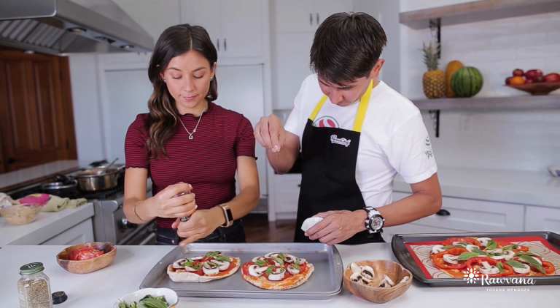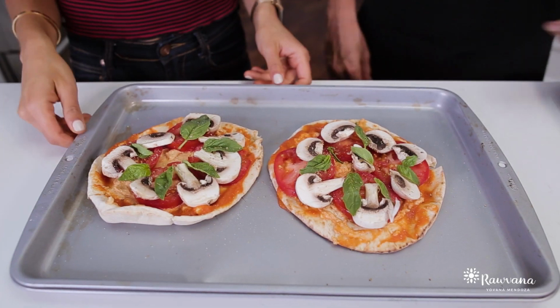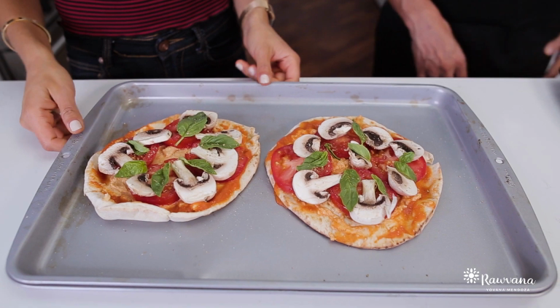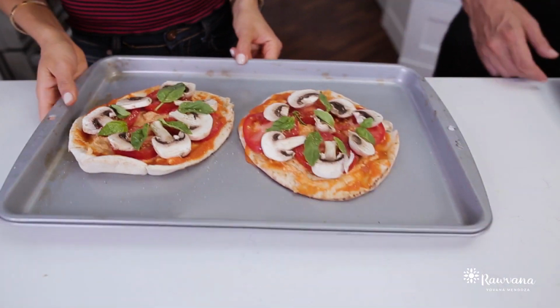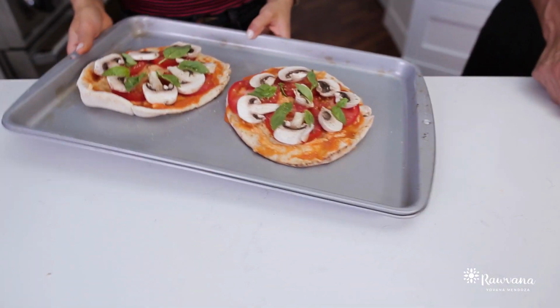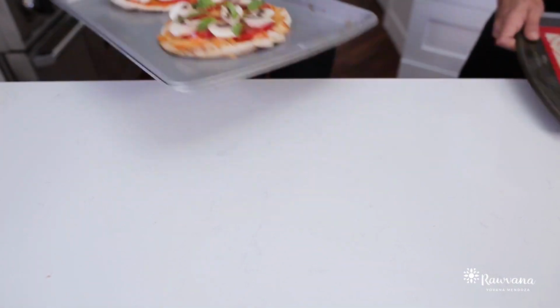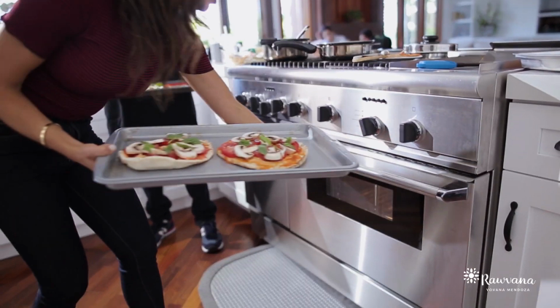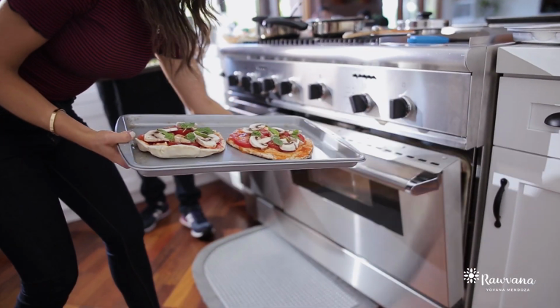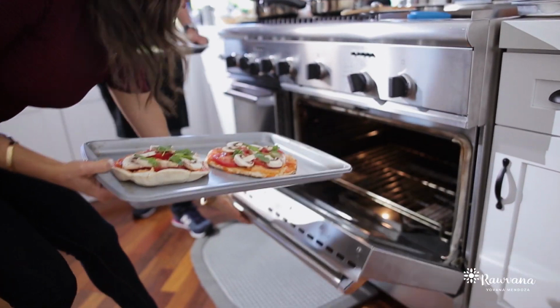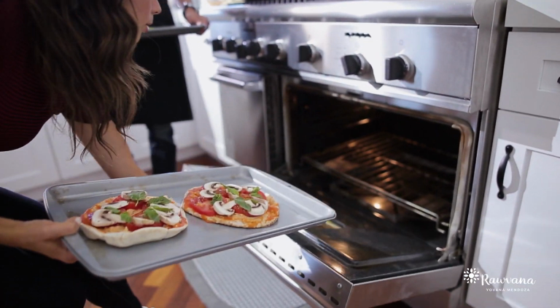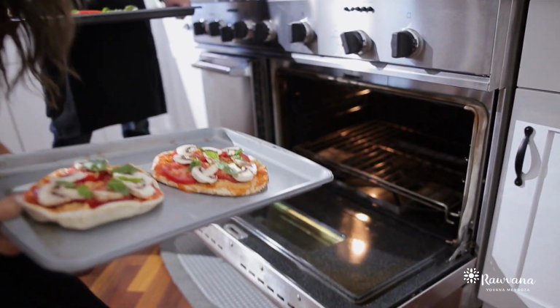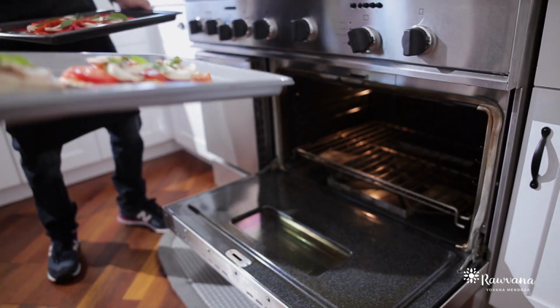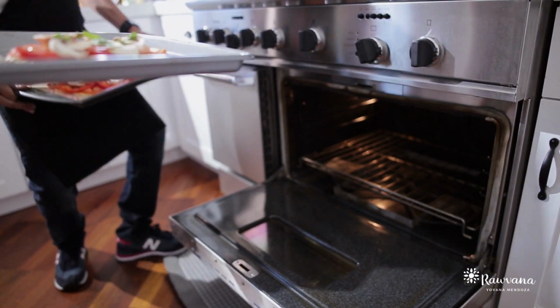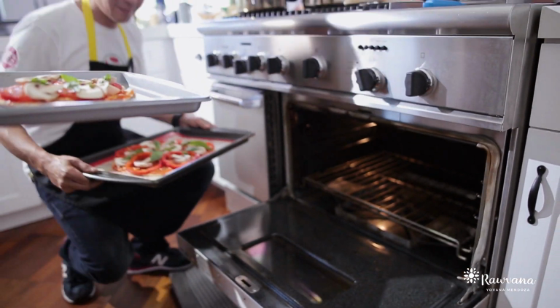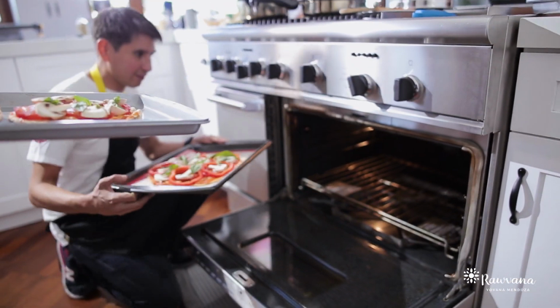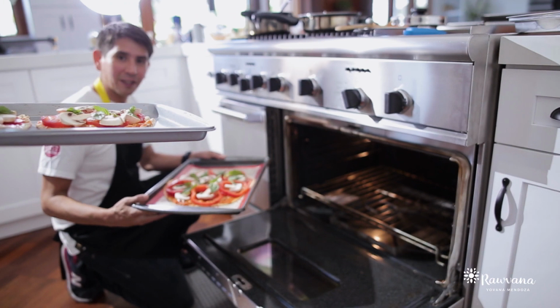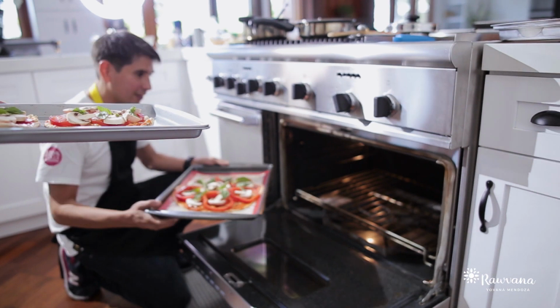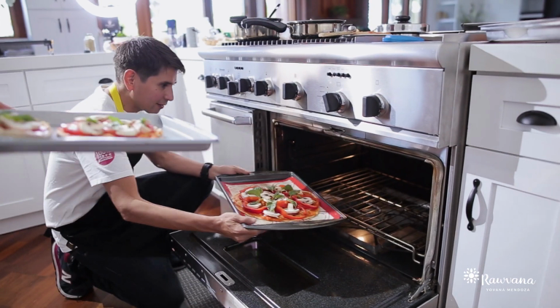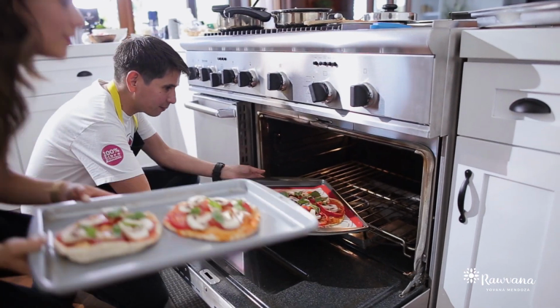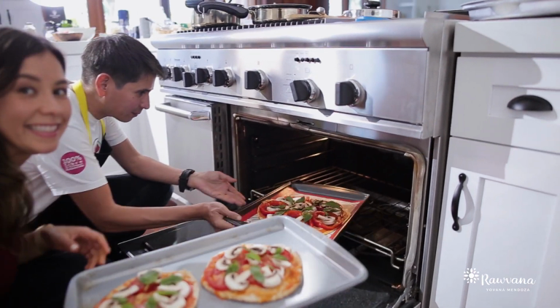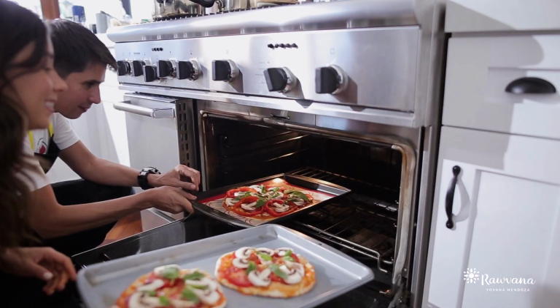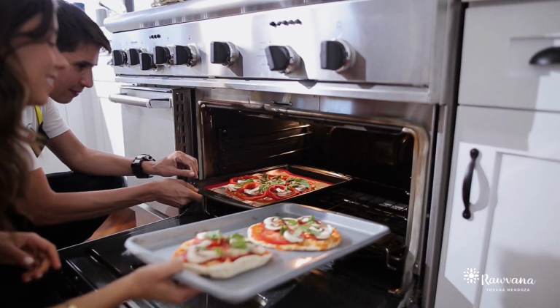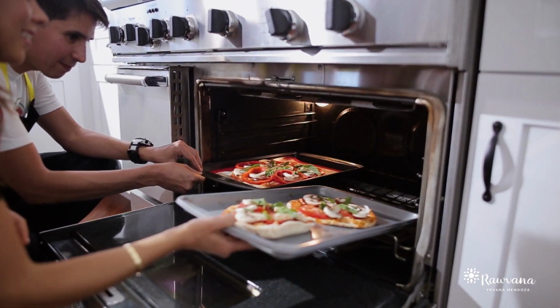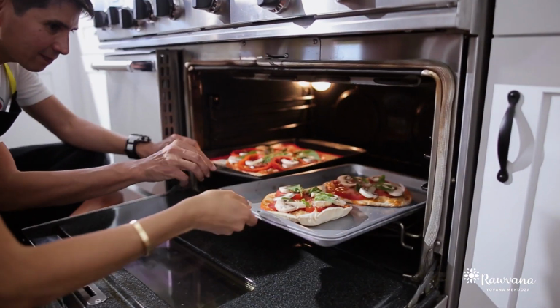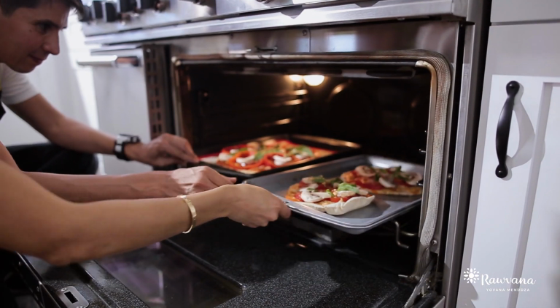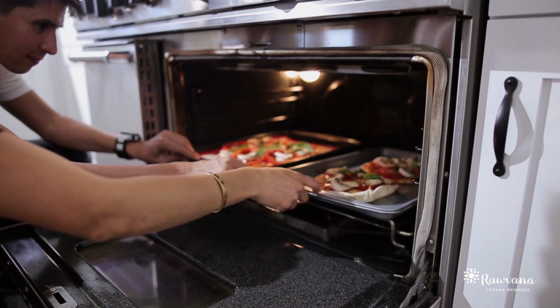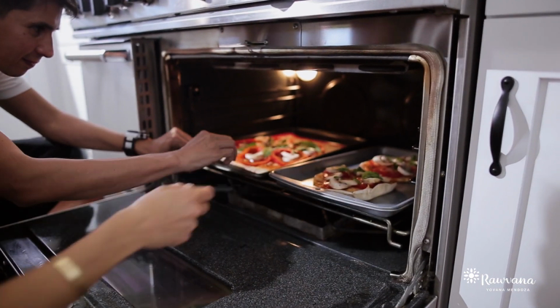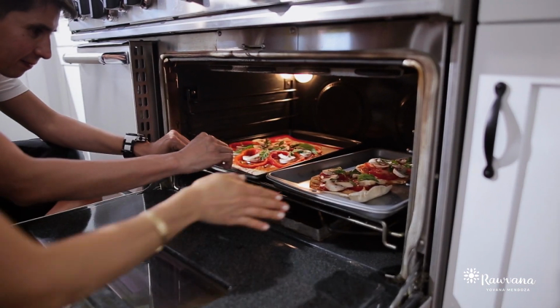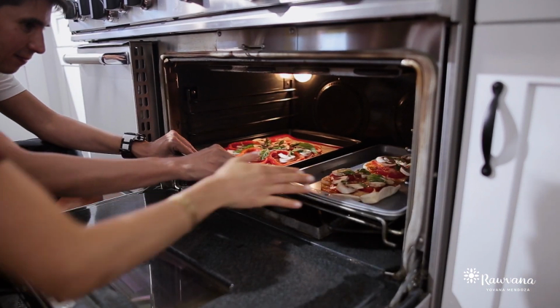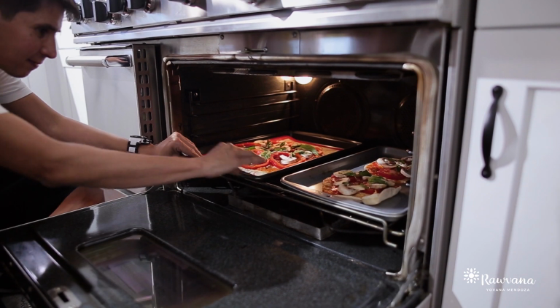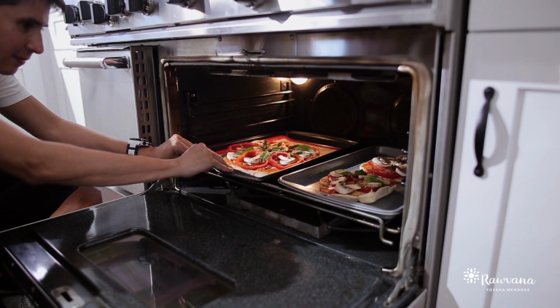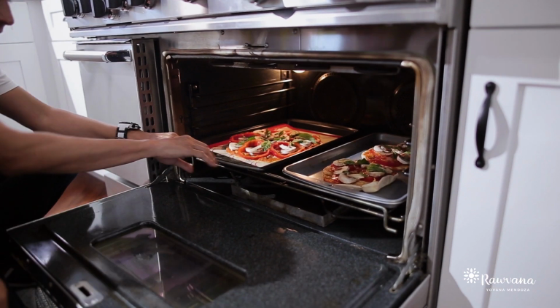We're going to put them in the oven at 350 degrees Fahrenheit for around 20 to 25 minutes. It depends on how crispy you want the crust. You can leave it for another five minutes or turn the oven off and just keep it in there warm.